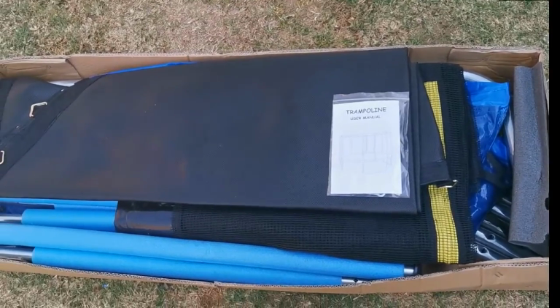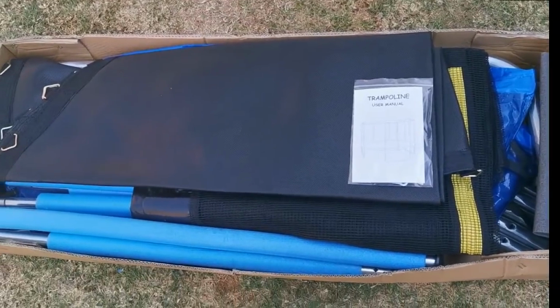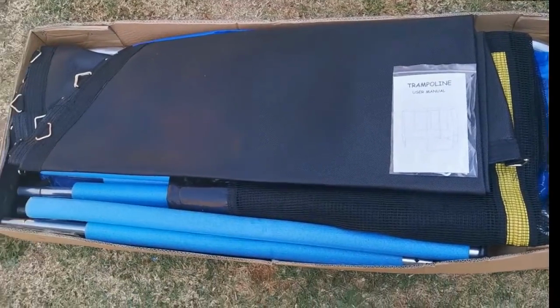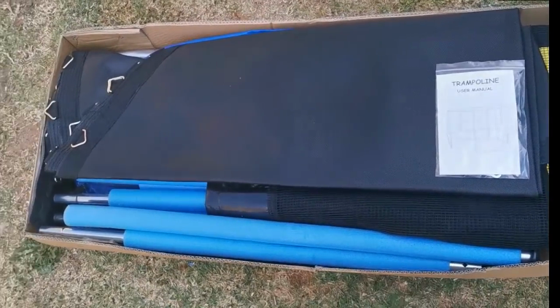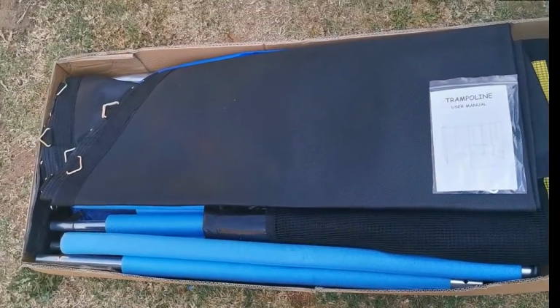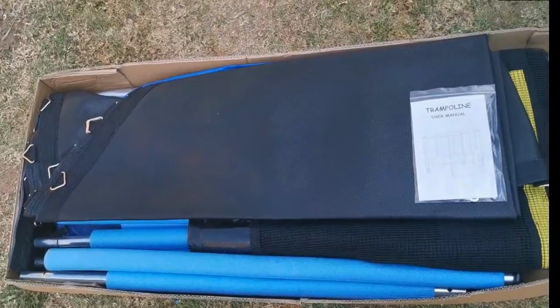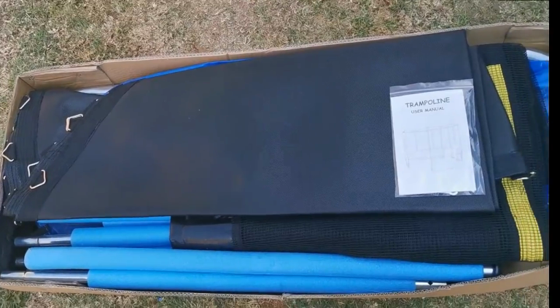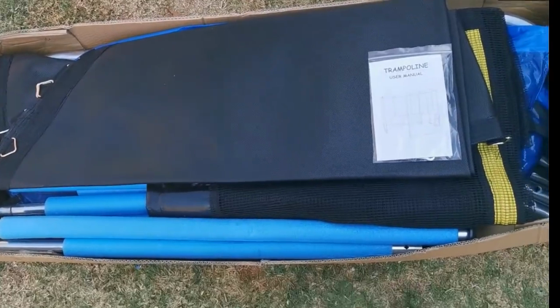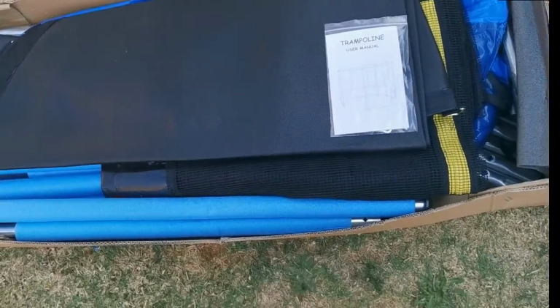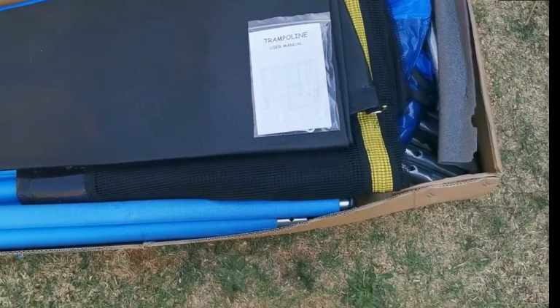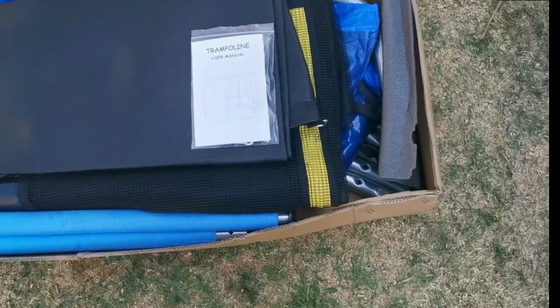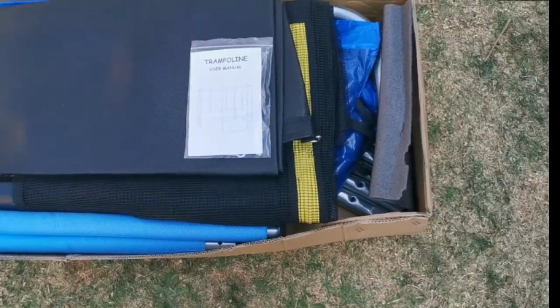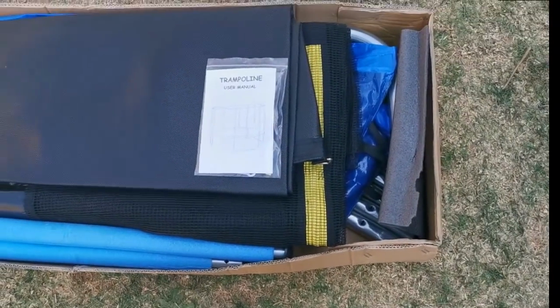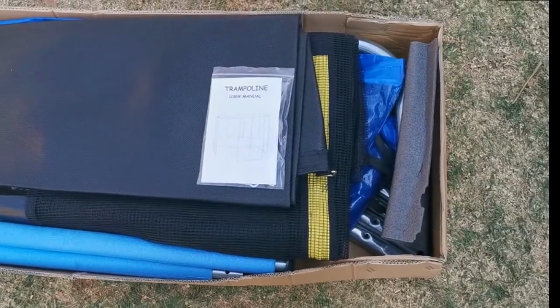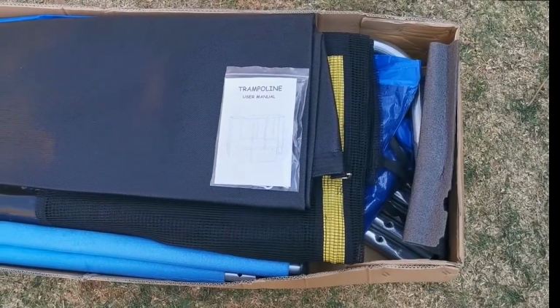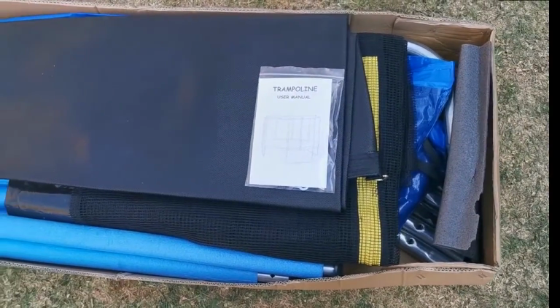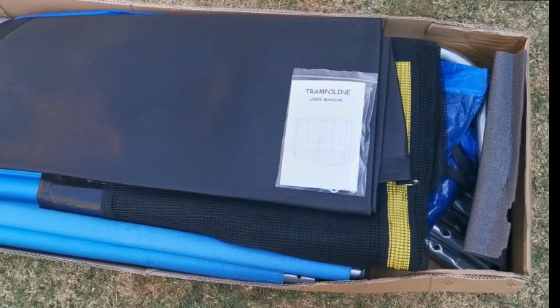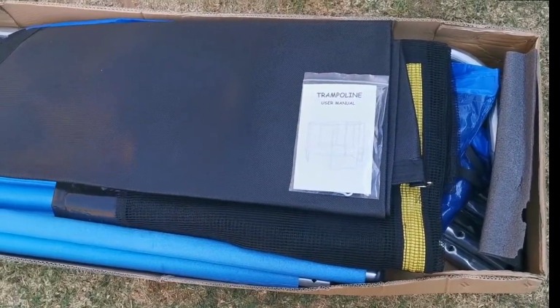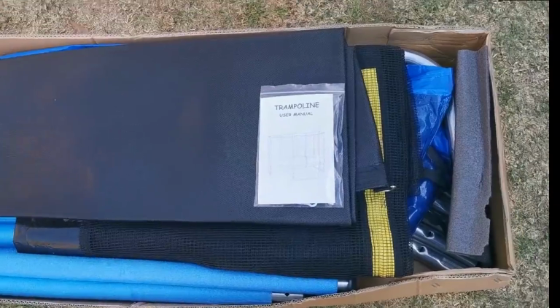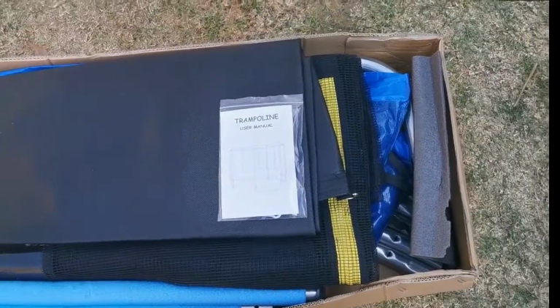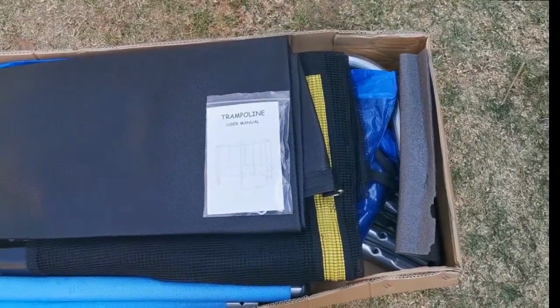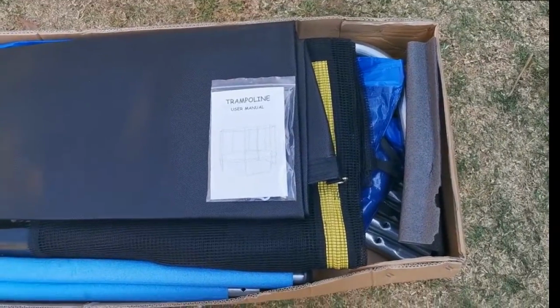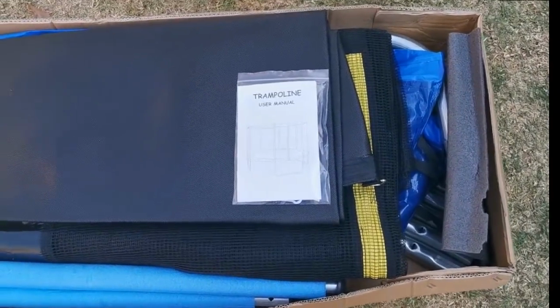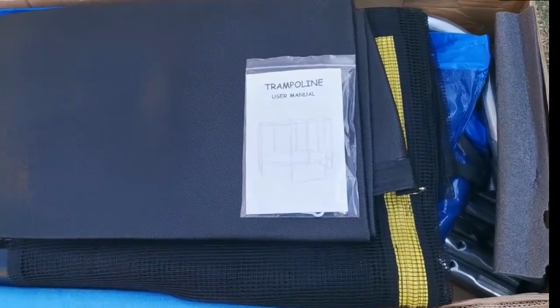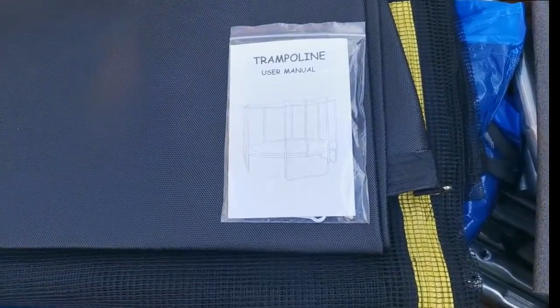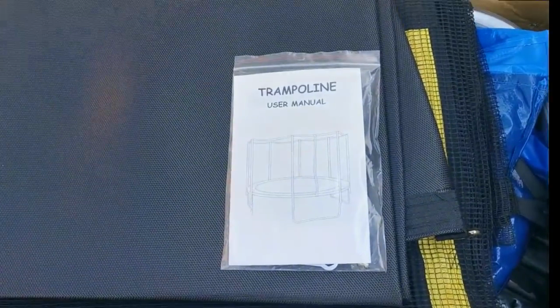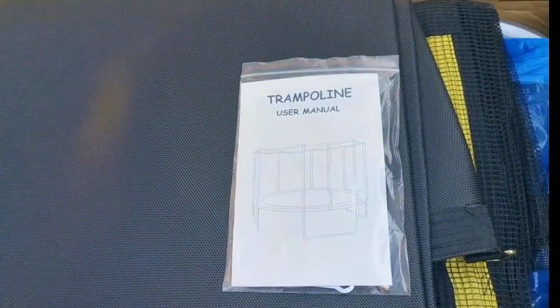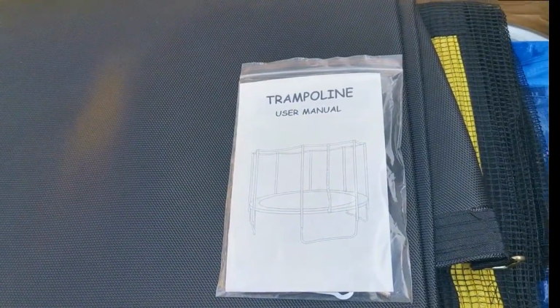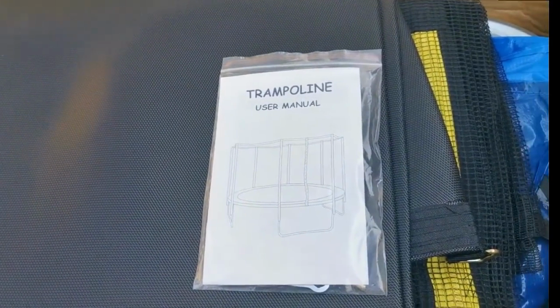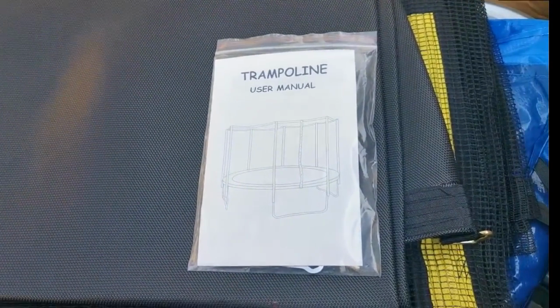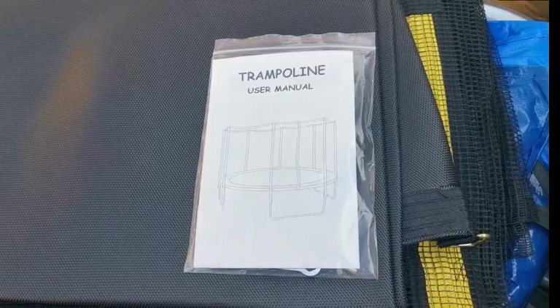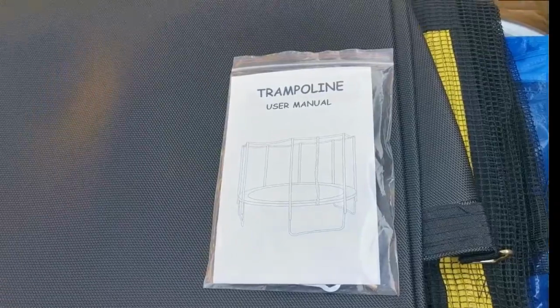This is what we have in the box. We've got the trampoline, the net, and all the poles you need for the cage. And remember guys, safety first — always read your manual.